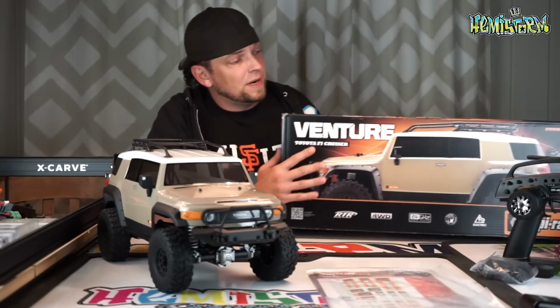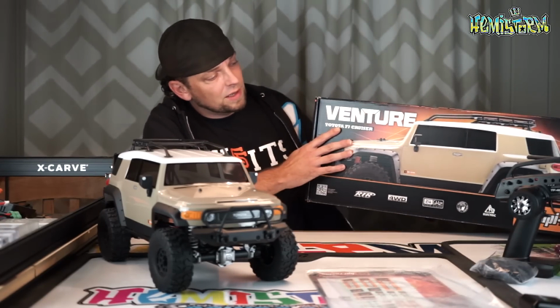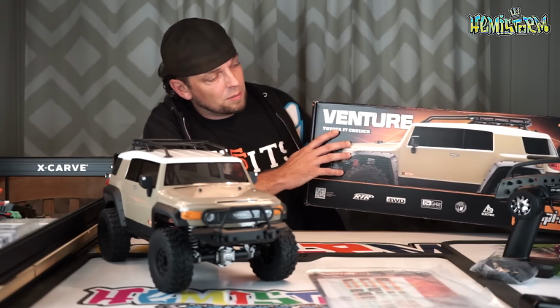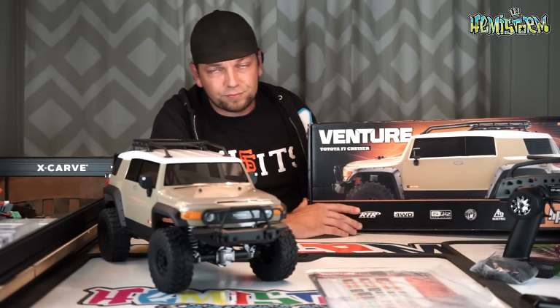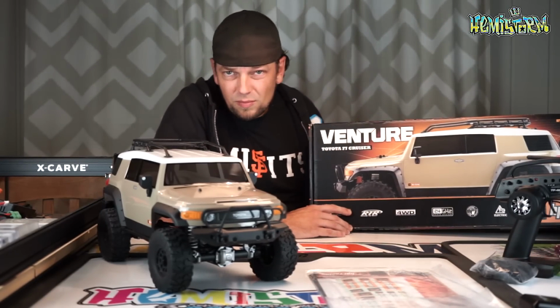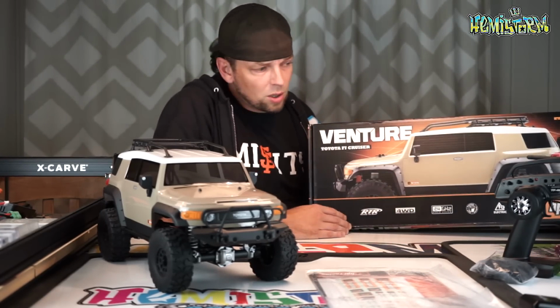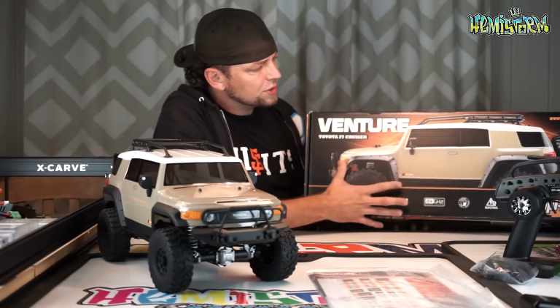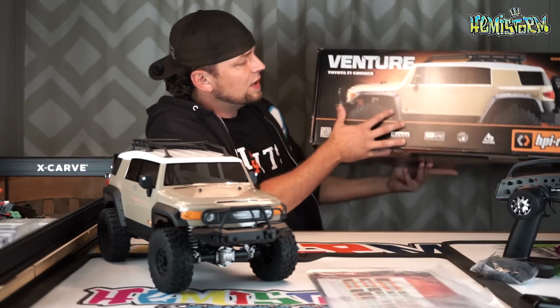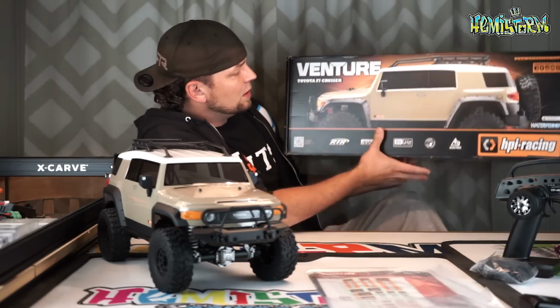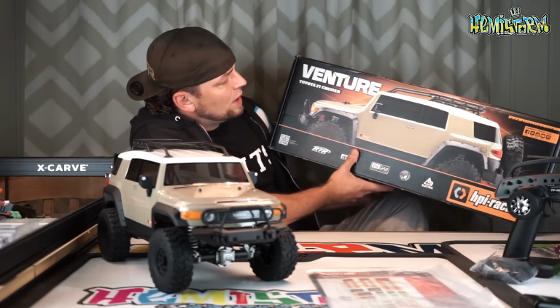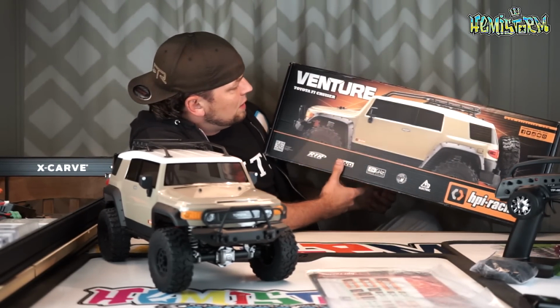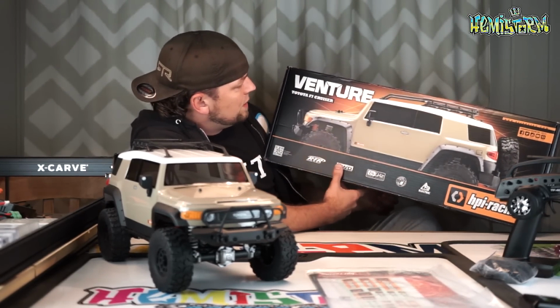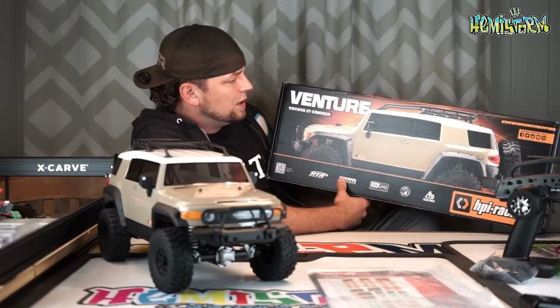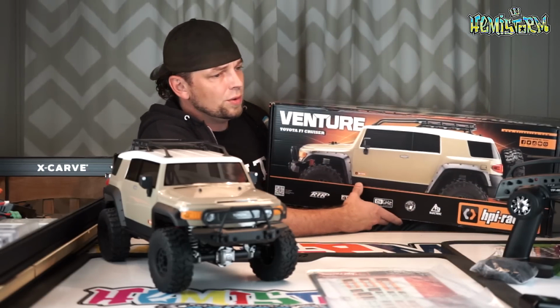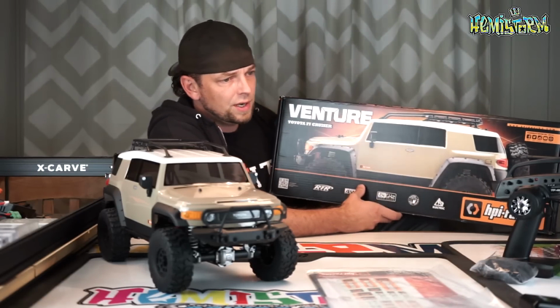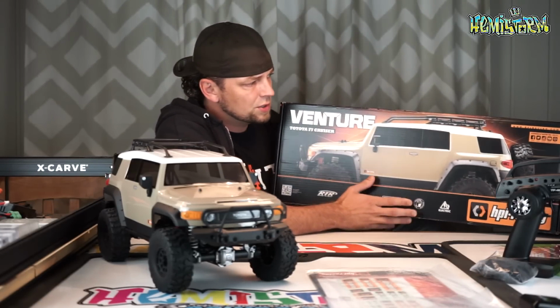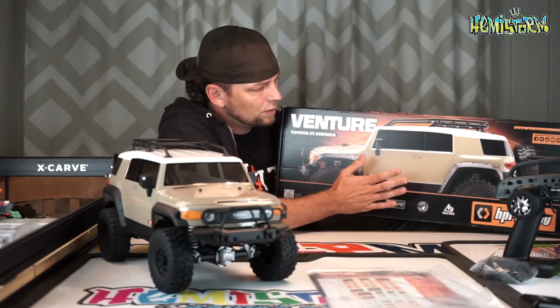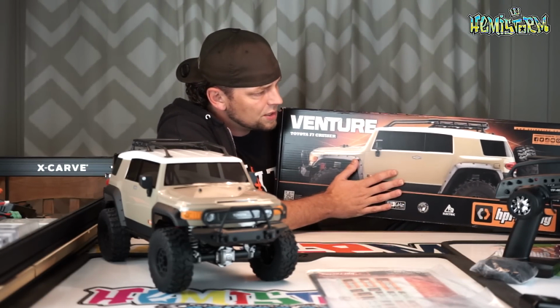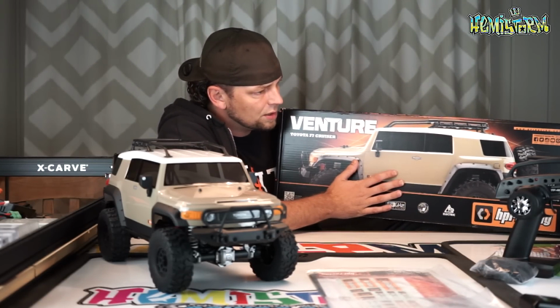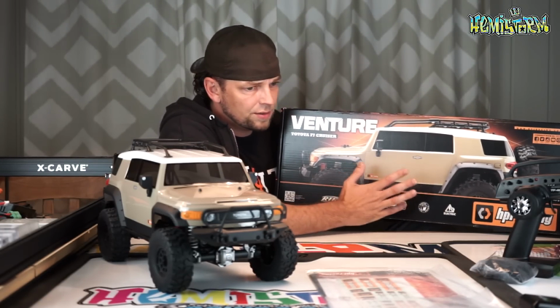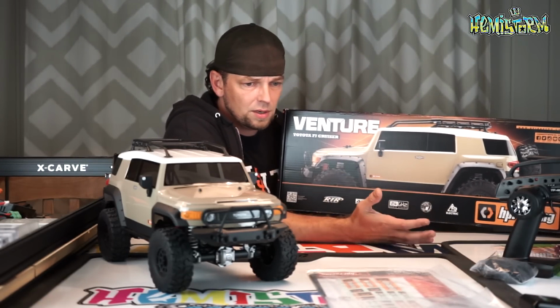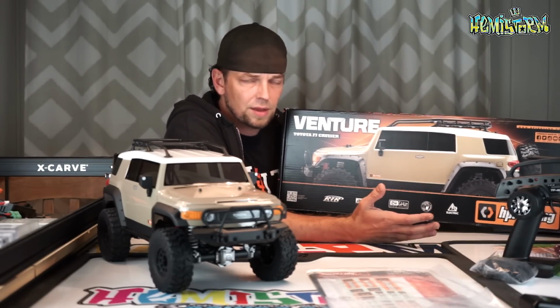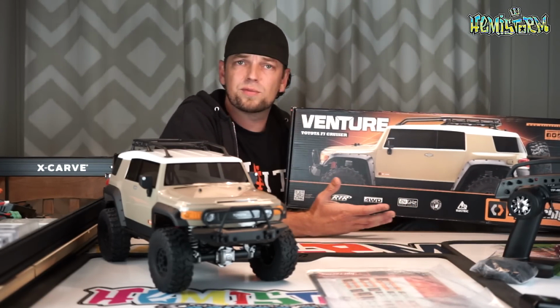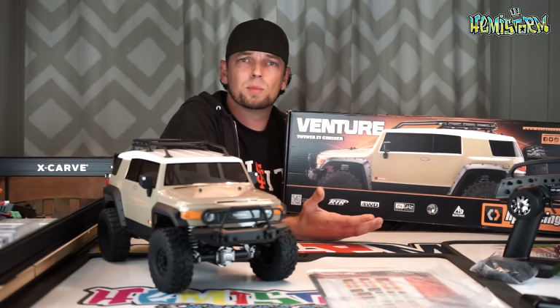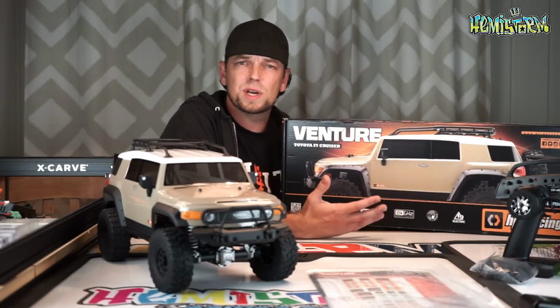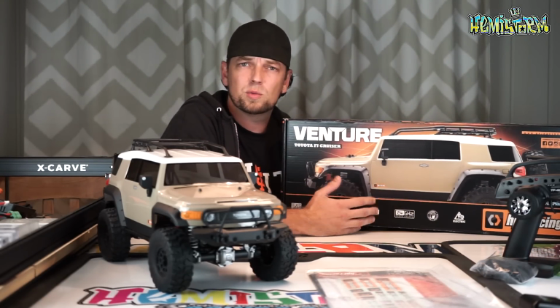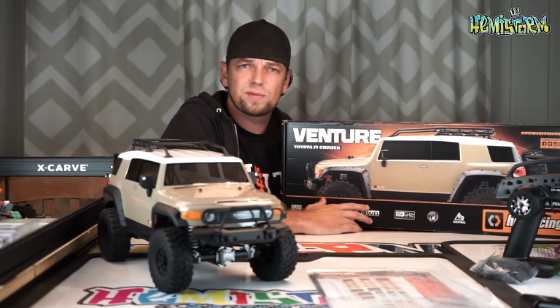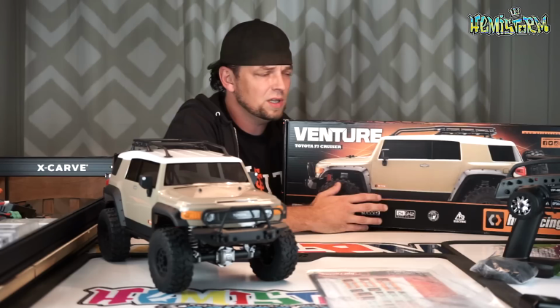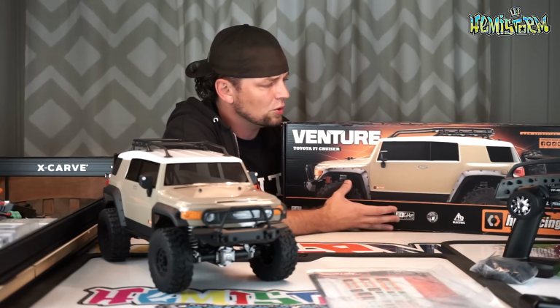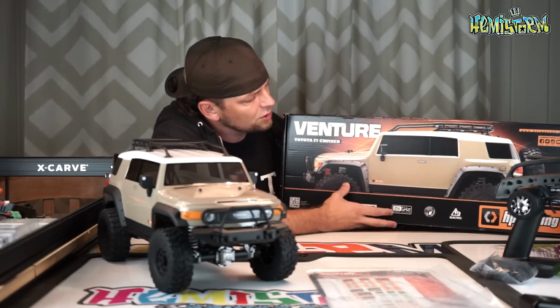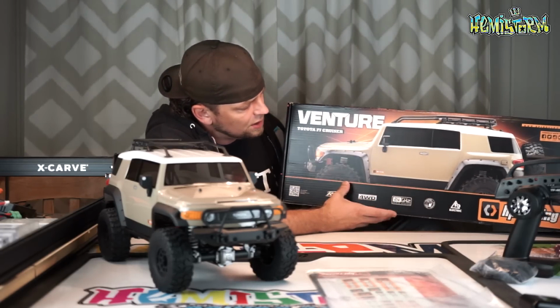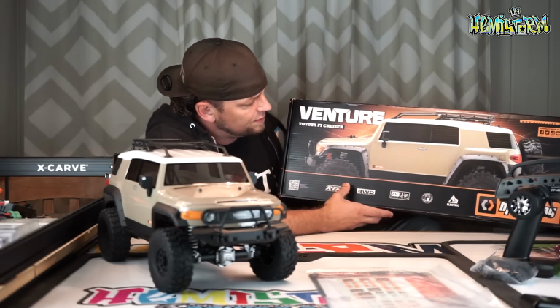It finally did come. All bullshit aside, it took them I think two or three years to release this vehicle. I think it first emerged in 2015, like early 2015.